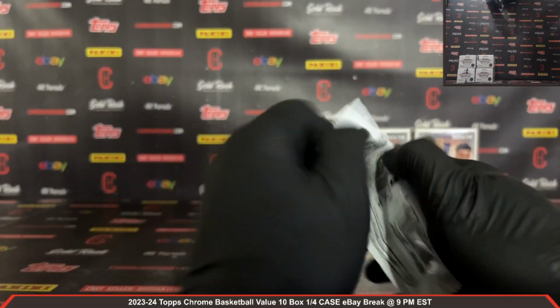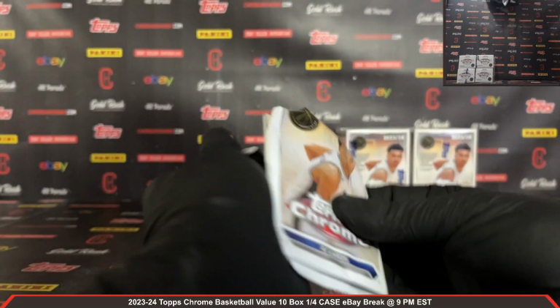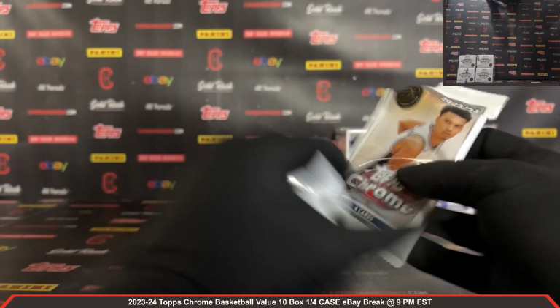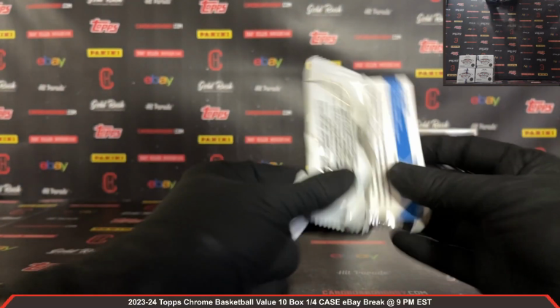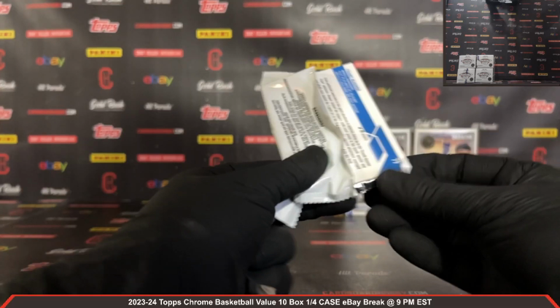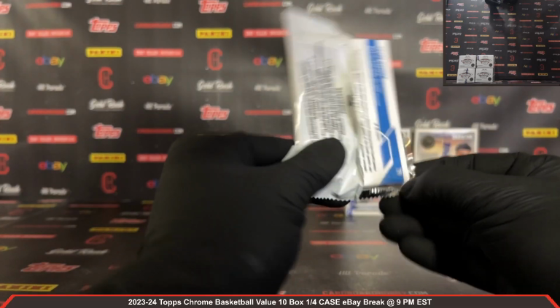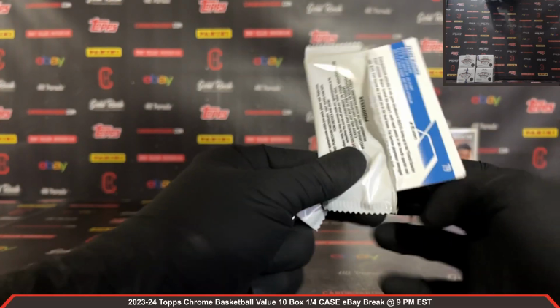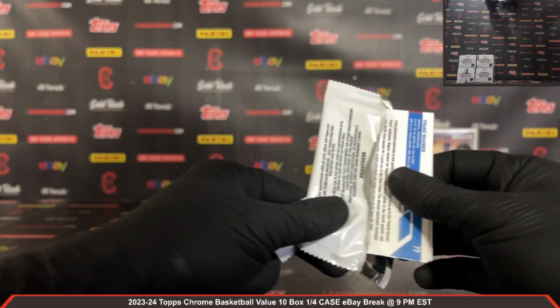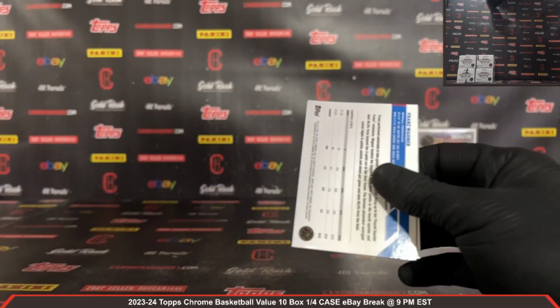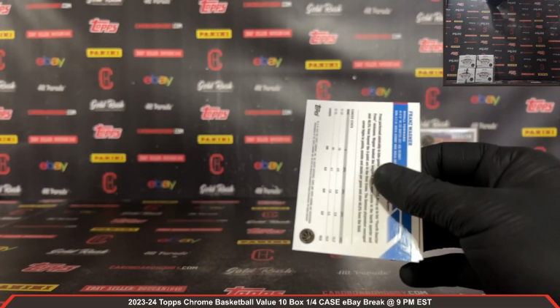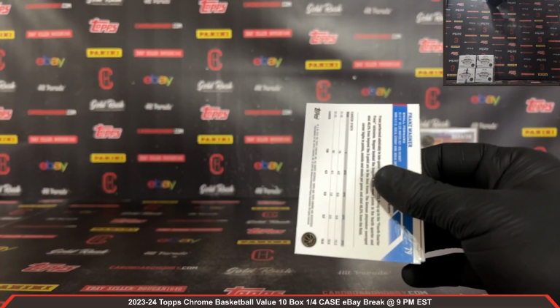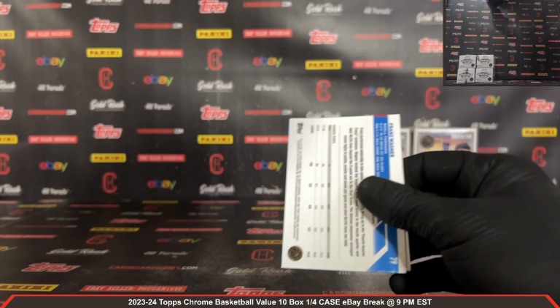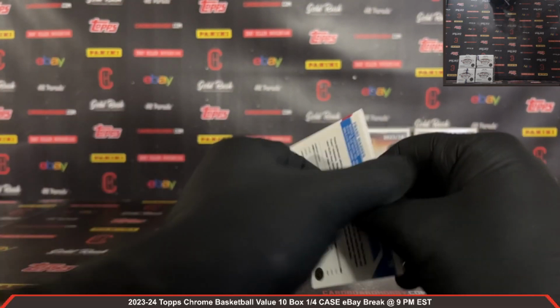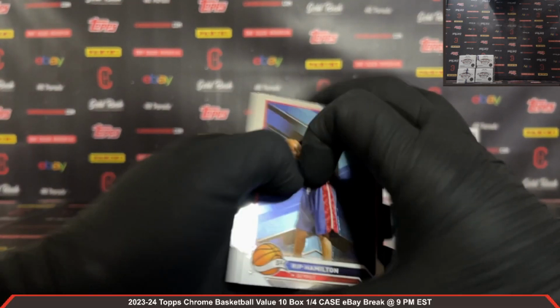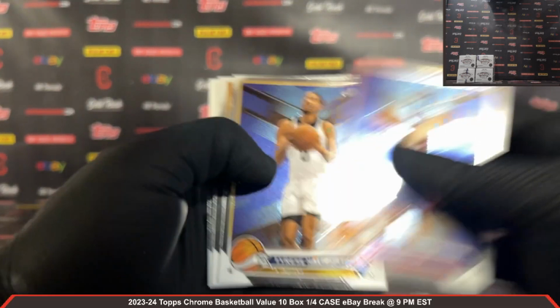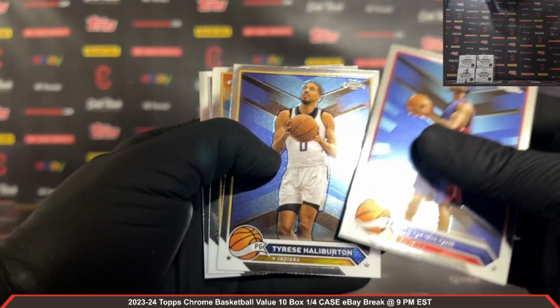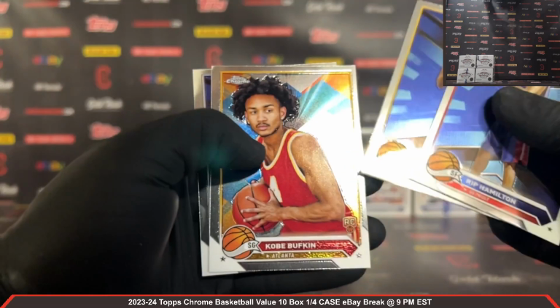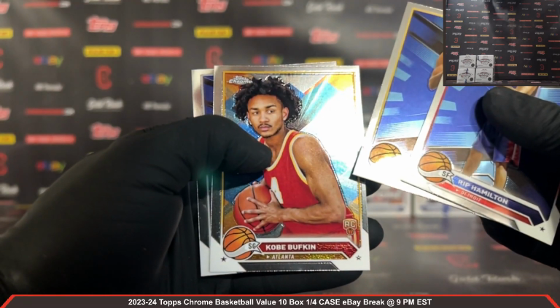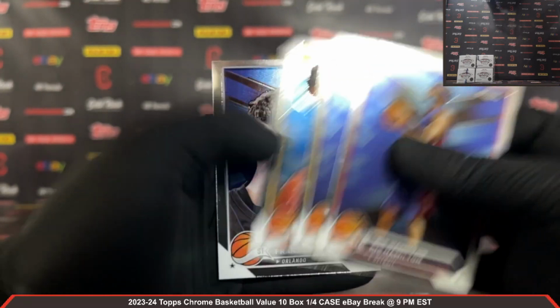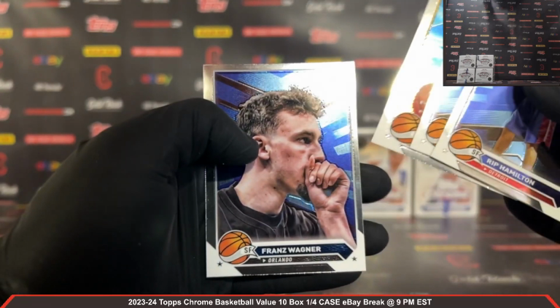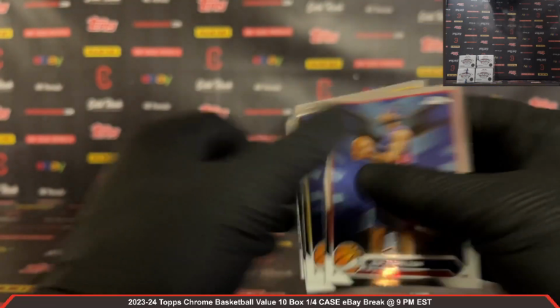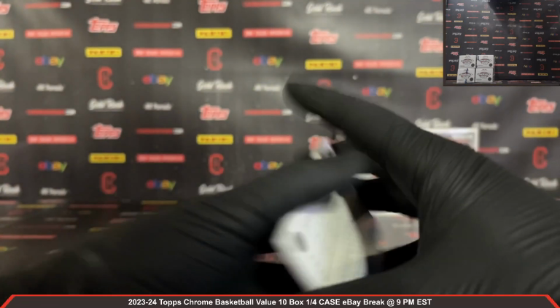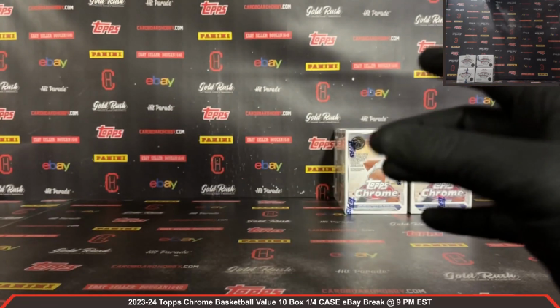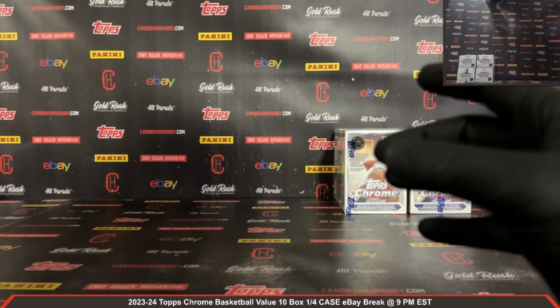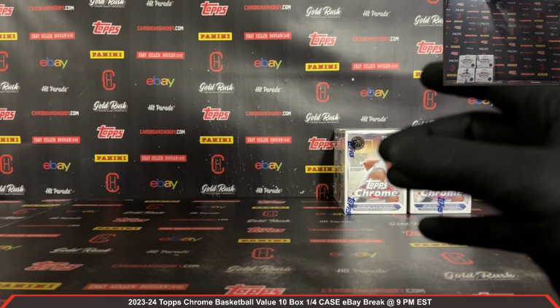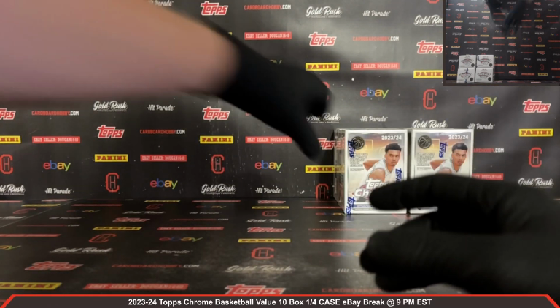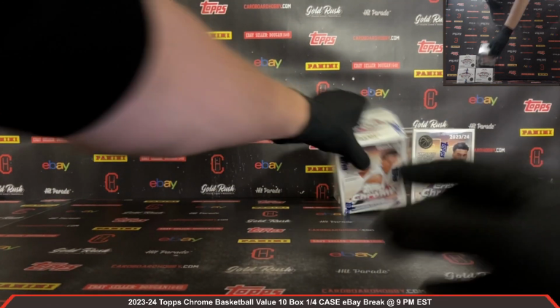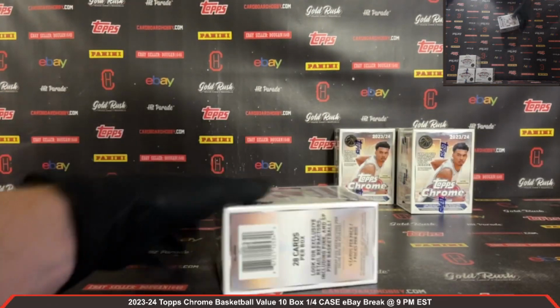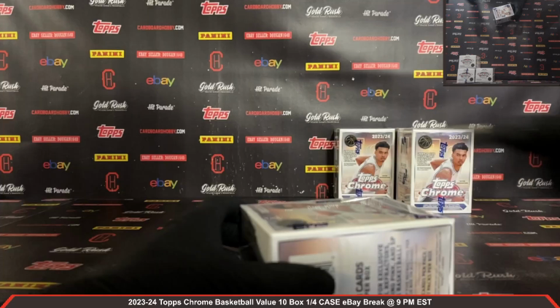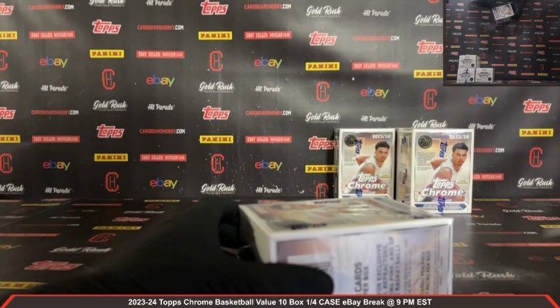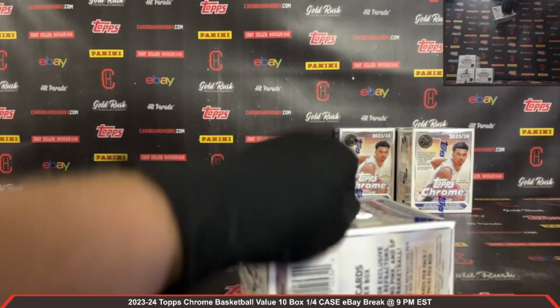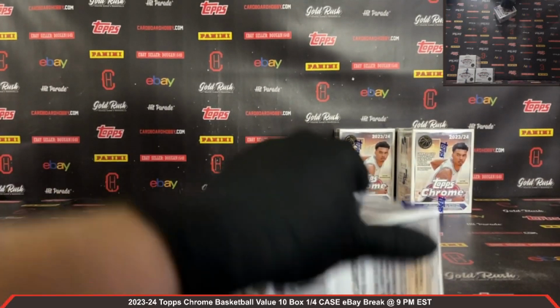We got a green Topps Dan Issel — nice Dan Issel green Topps there as well. Last pack out of box number six — Kobe Bufkin rookie. Box number seven coming at you, plastic coming off.